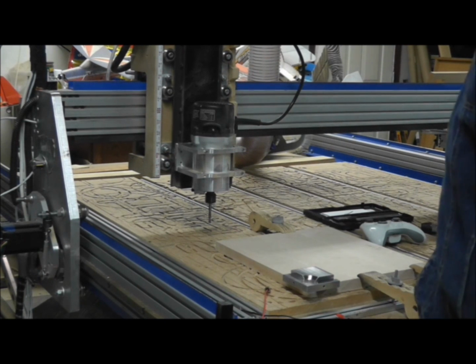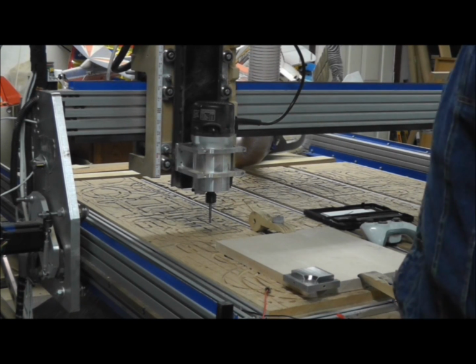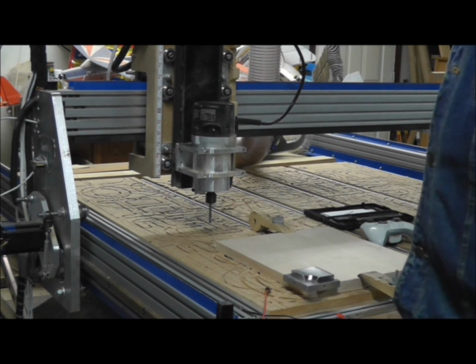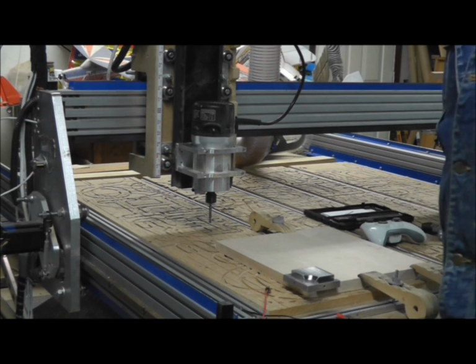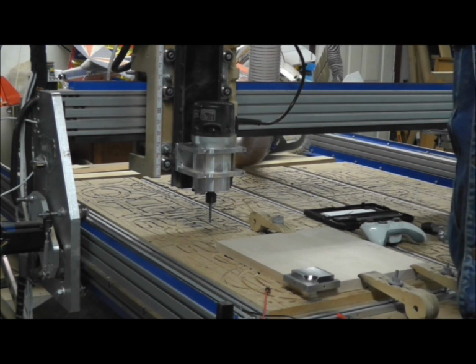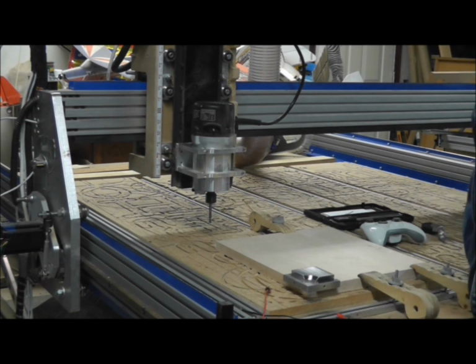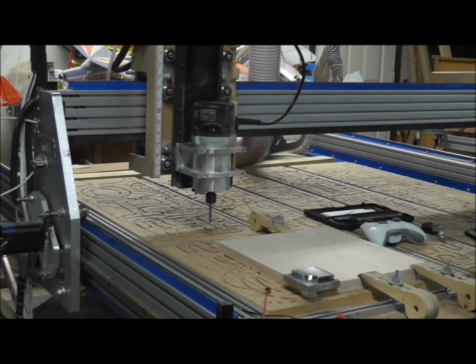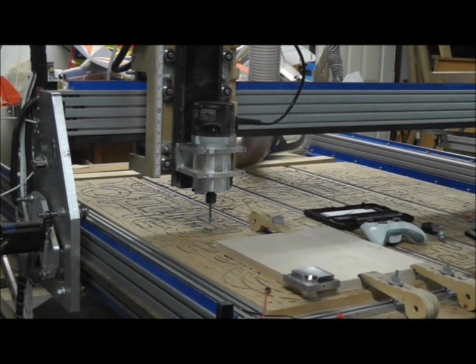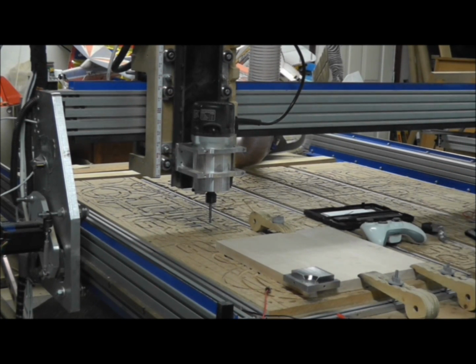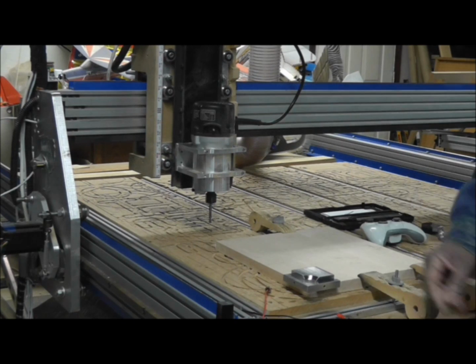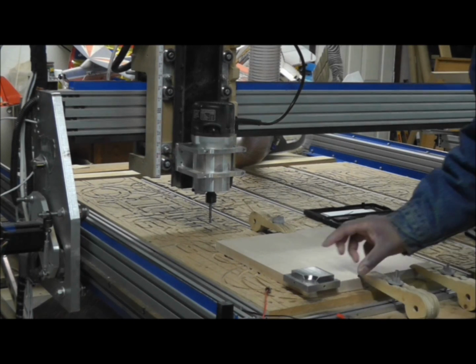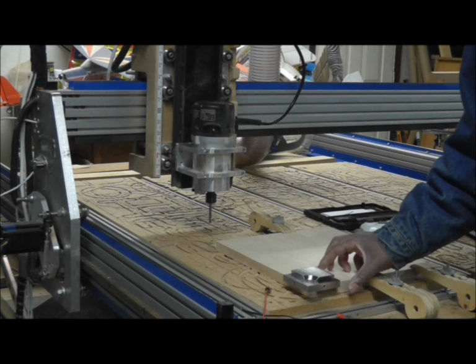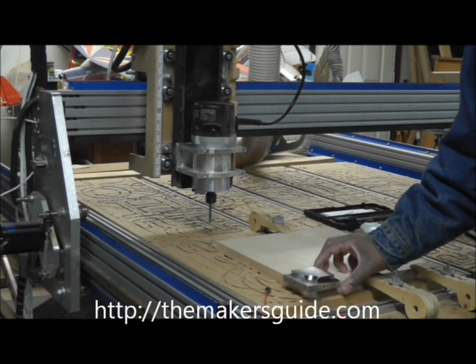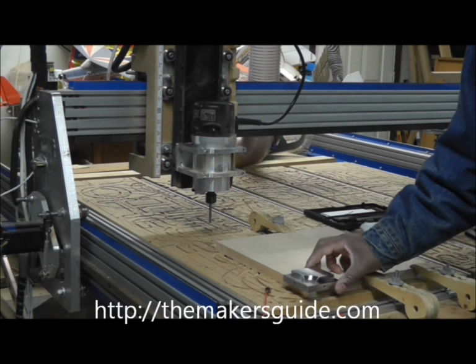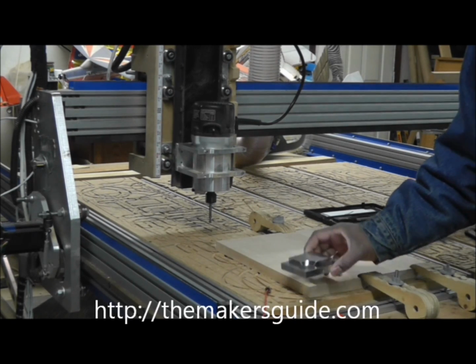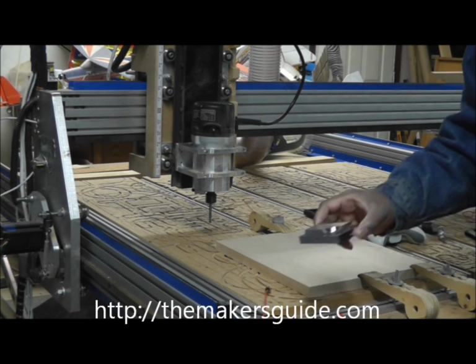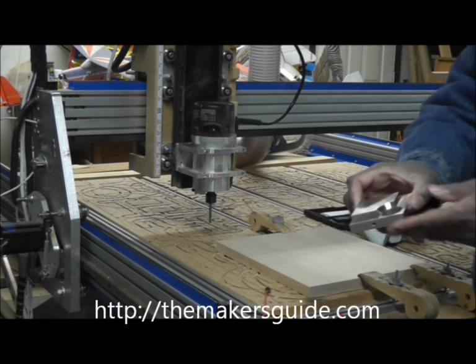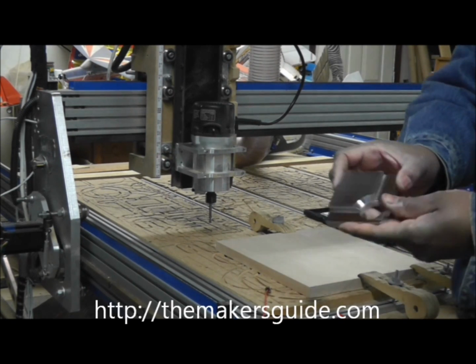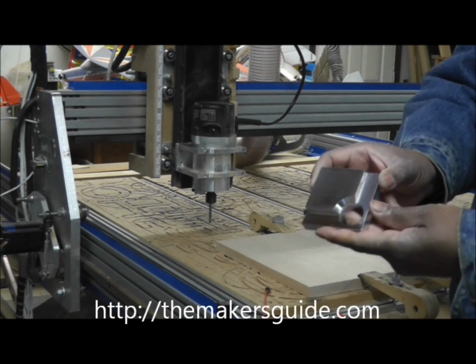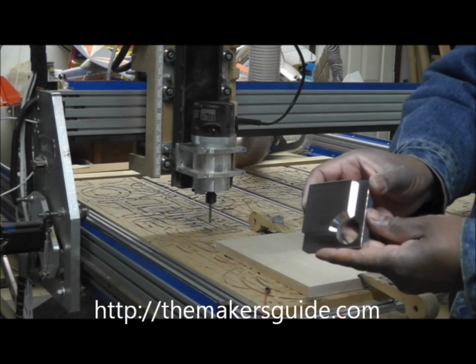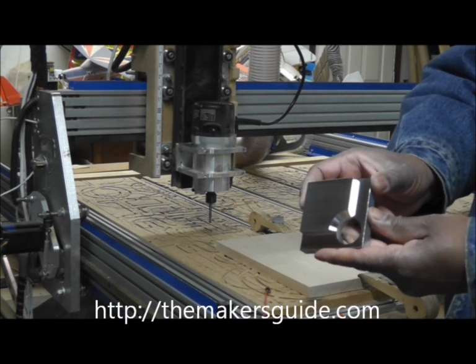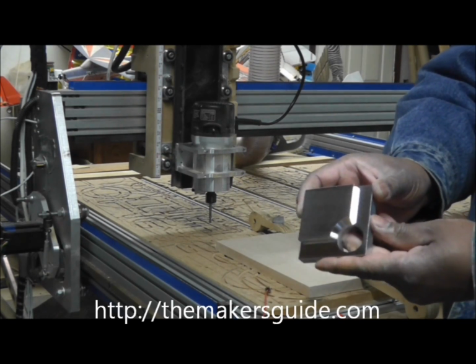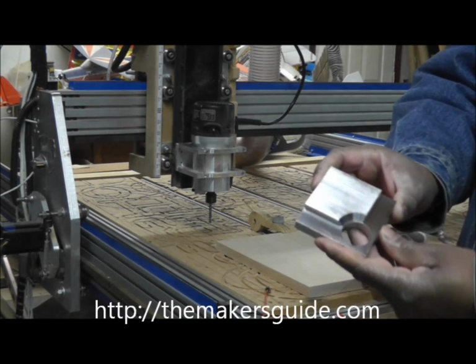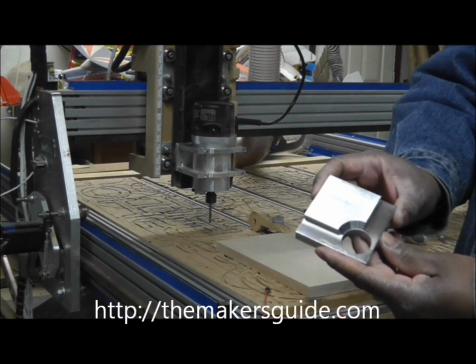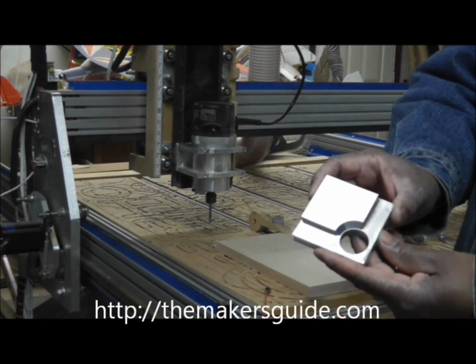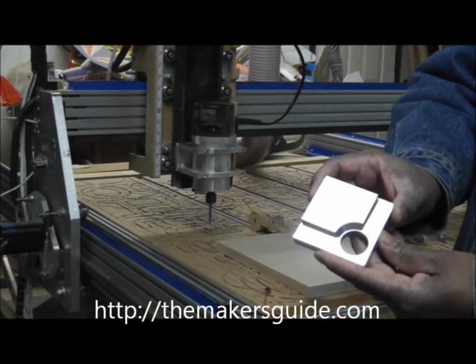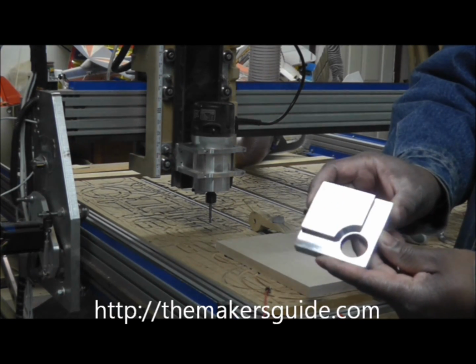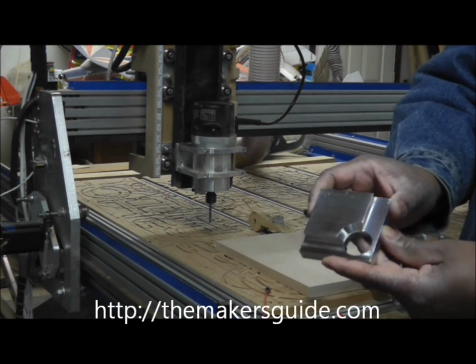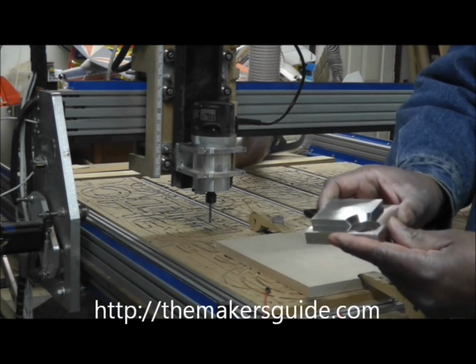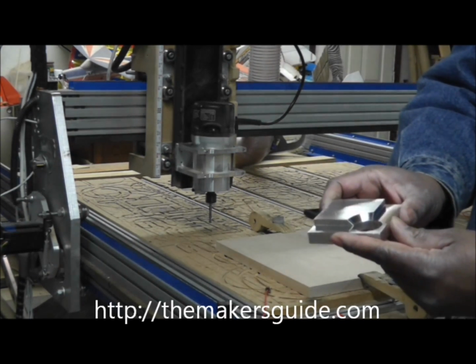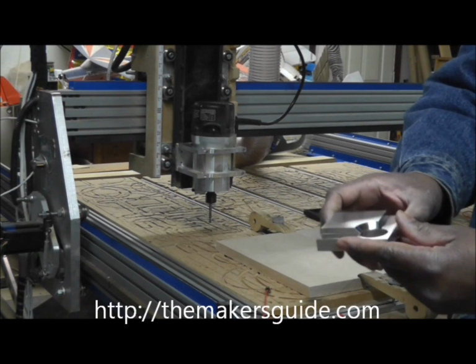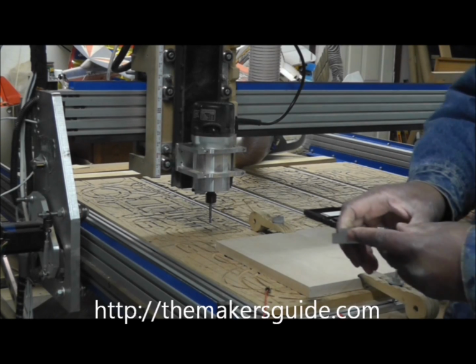Hi, this is Bill from the Maker's Guide, and today we're here to show you how to set up the new Maker's Guide Triple Edge Finder.